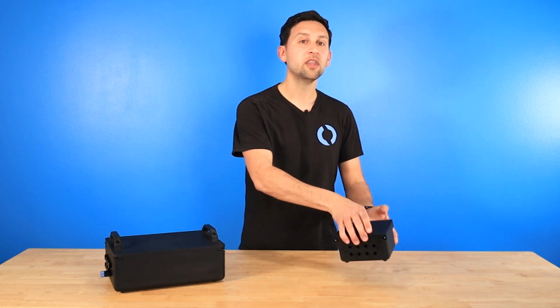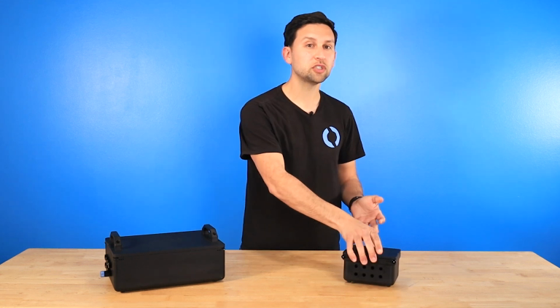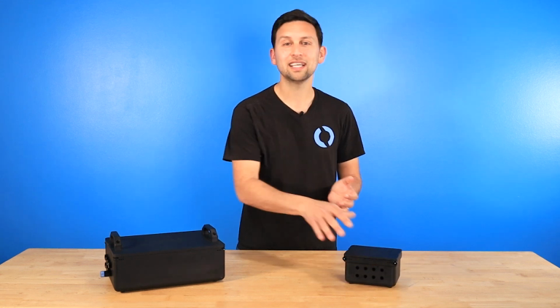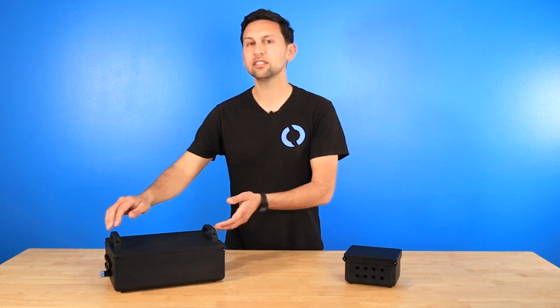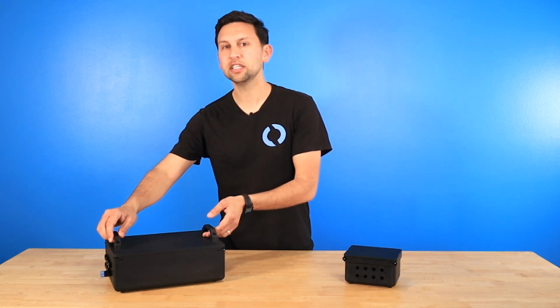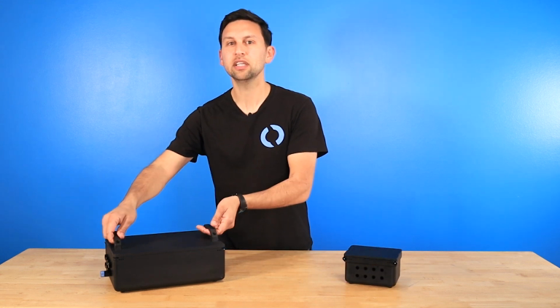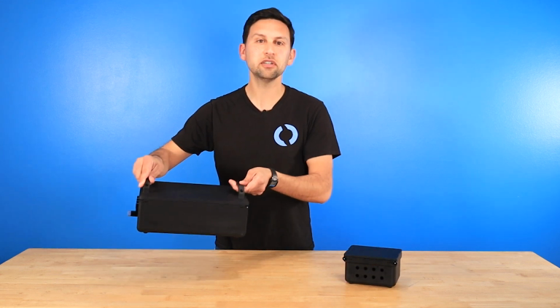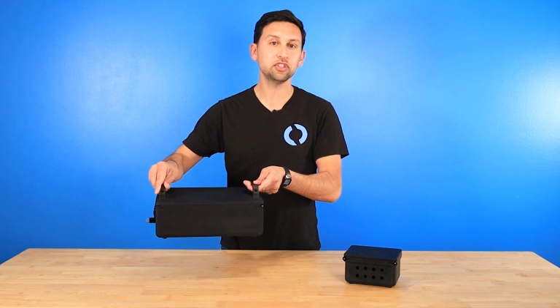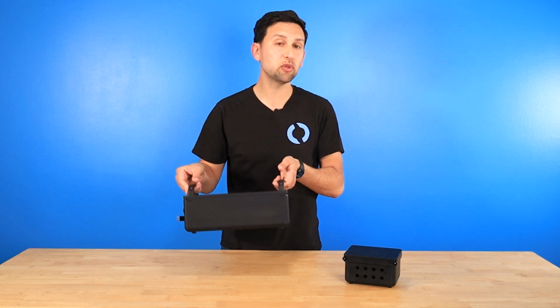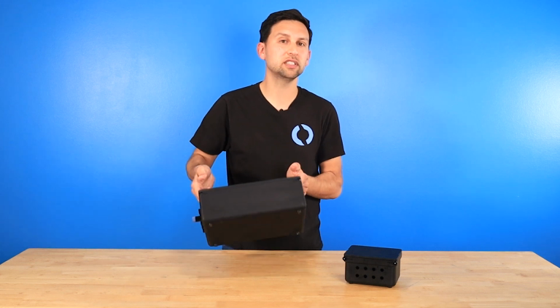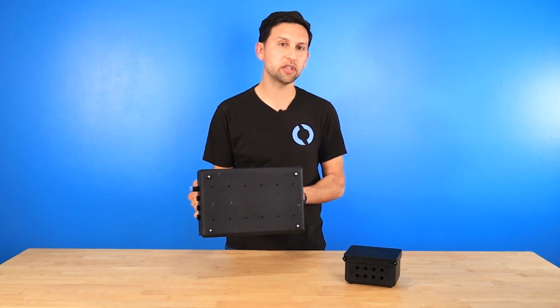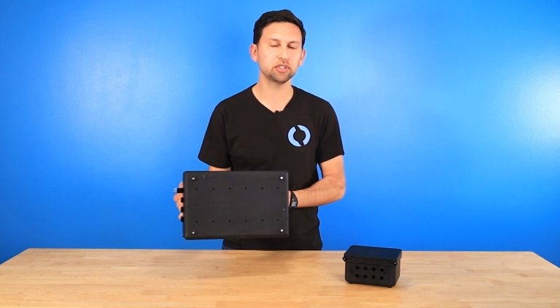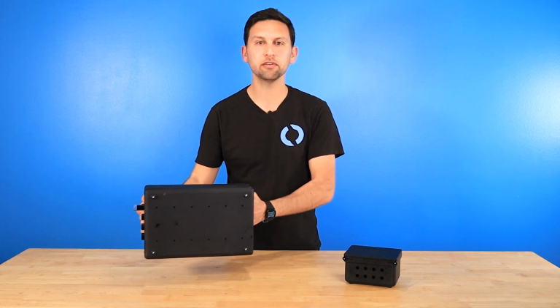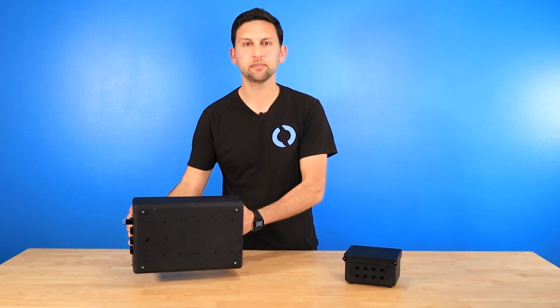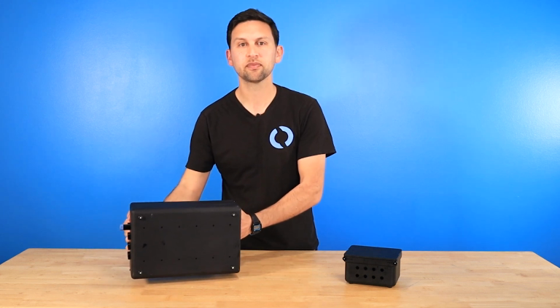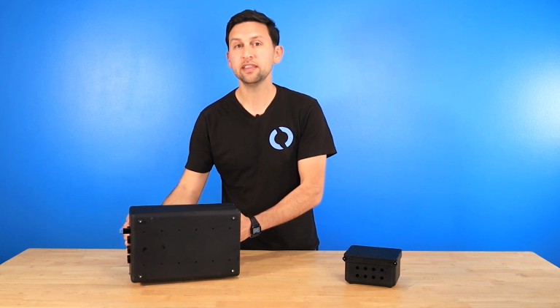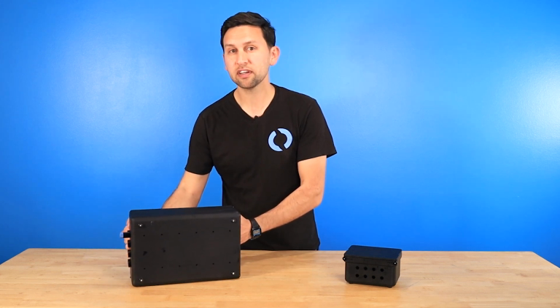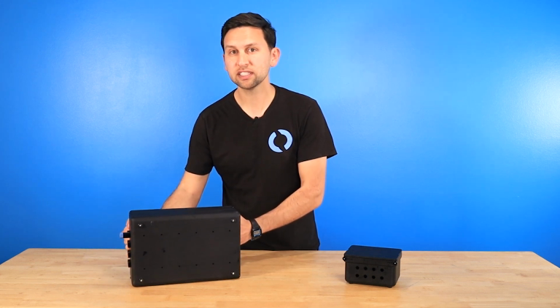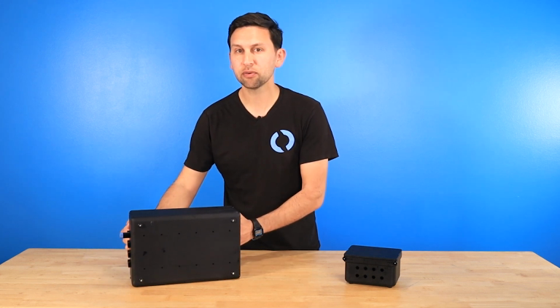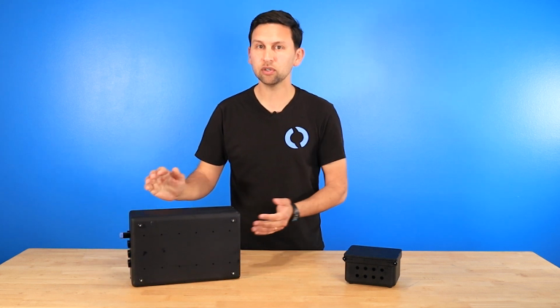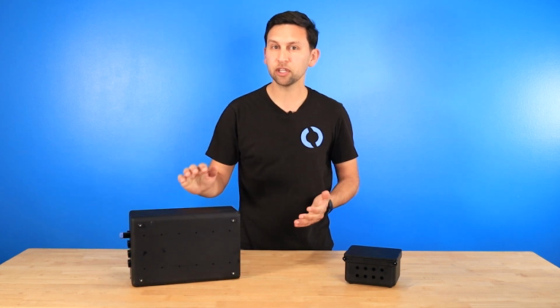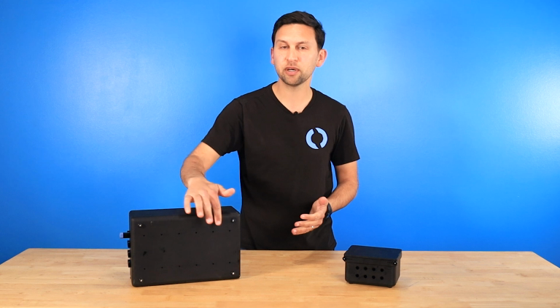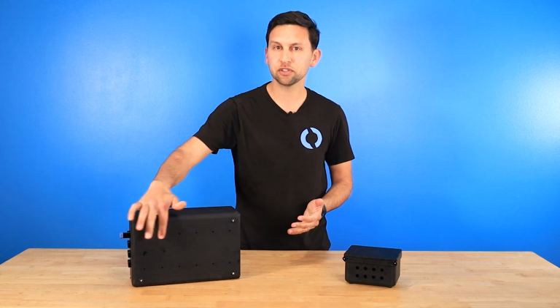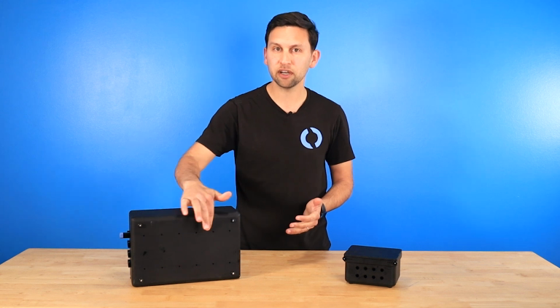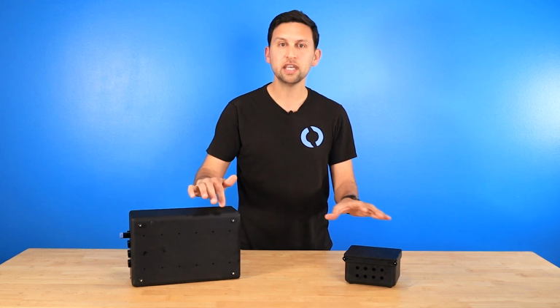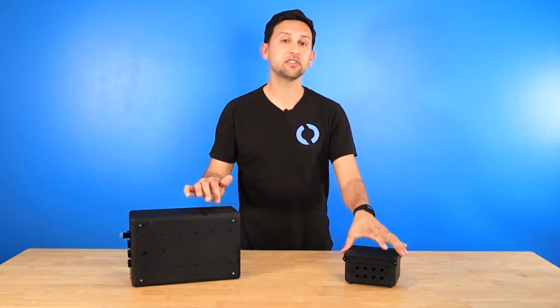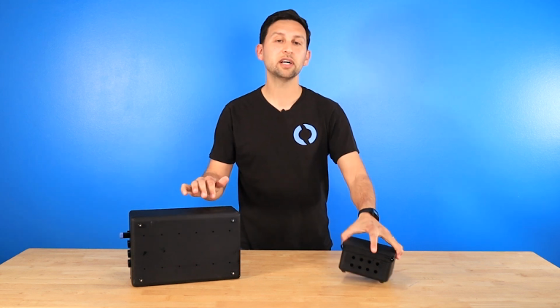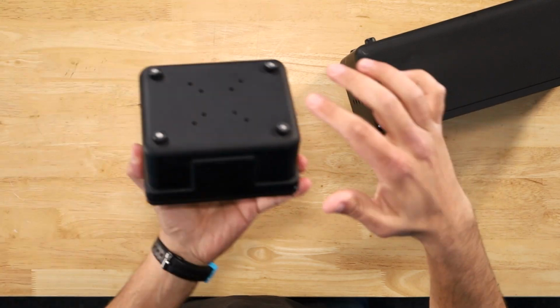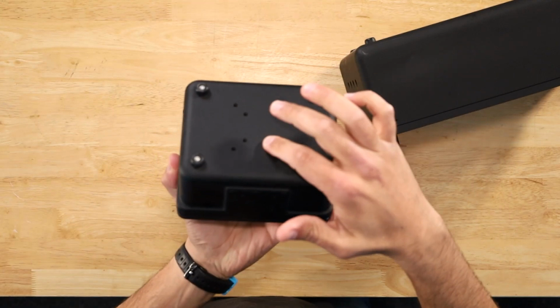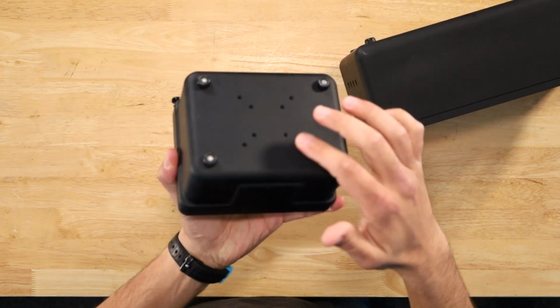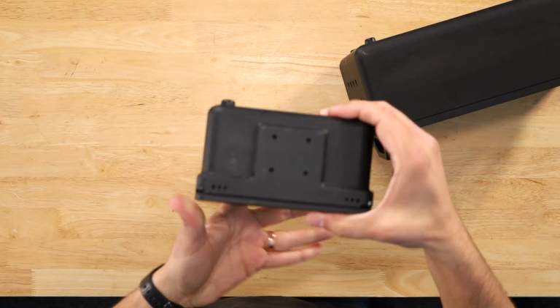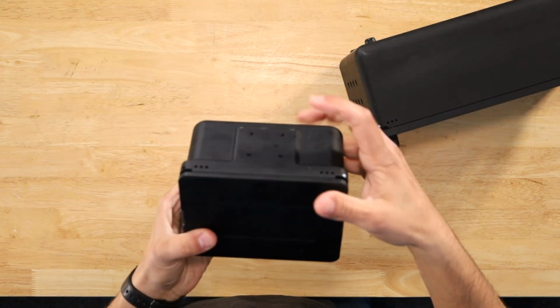The large box has handles on the lid to make it easier to manage, and both boxes come with optional rubber feet. The outside of the boxes have threaded holes. On the large box, those are on the bottom, and on the small box, those are on the bottom and also on the side.